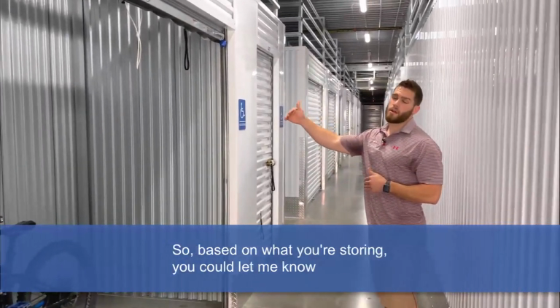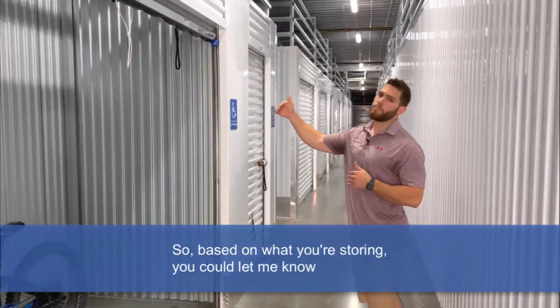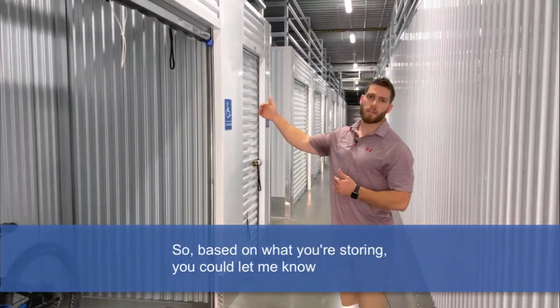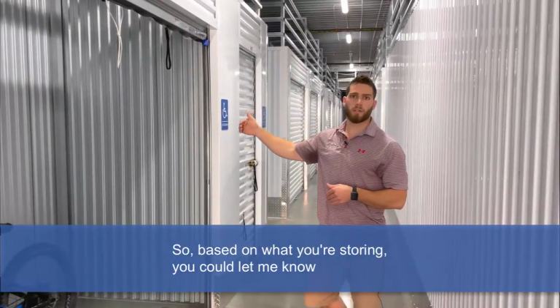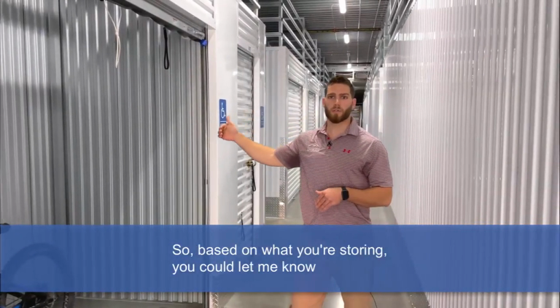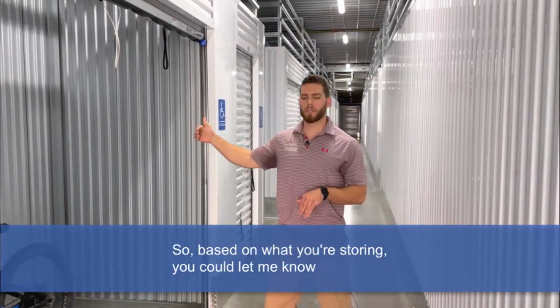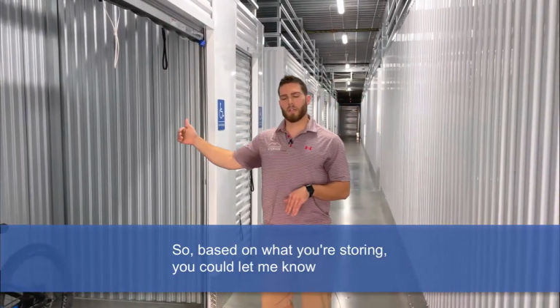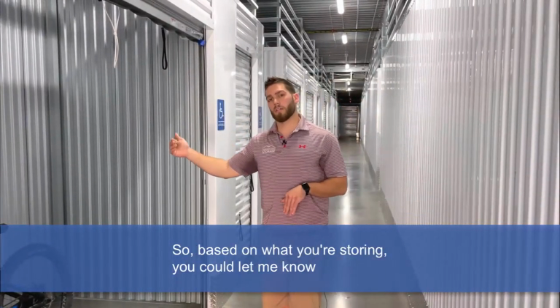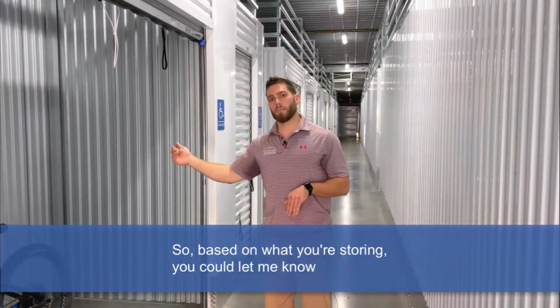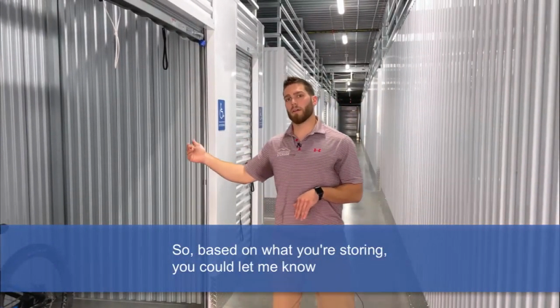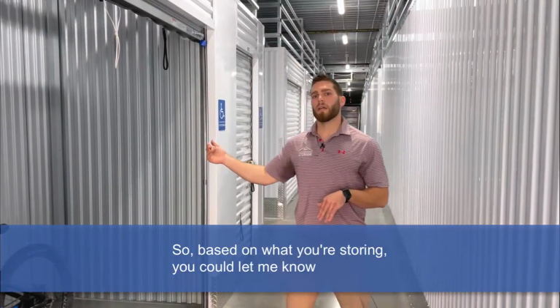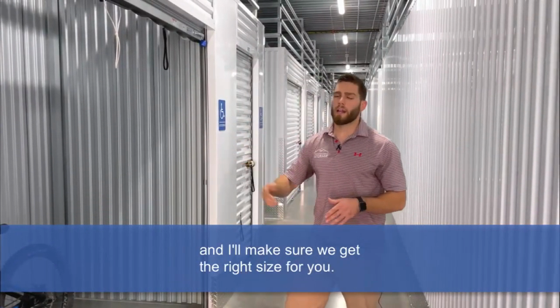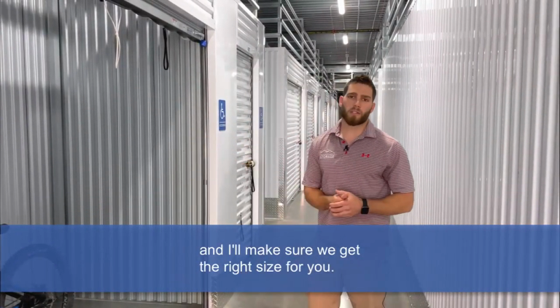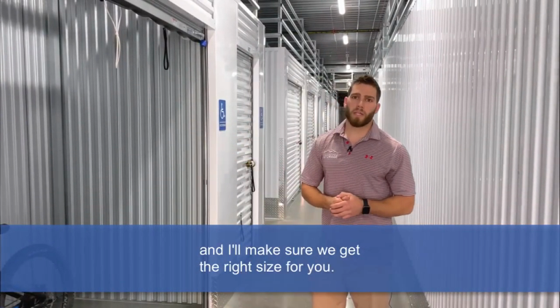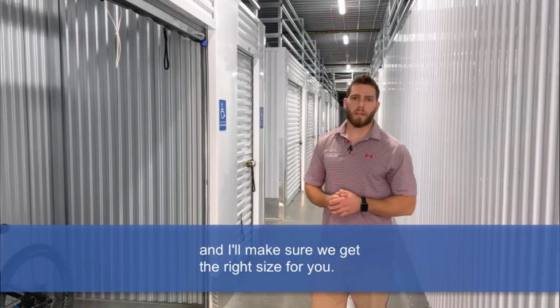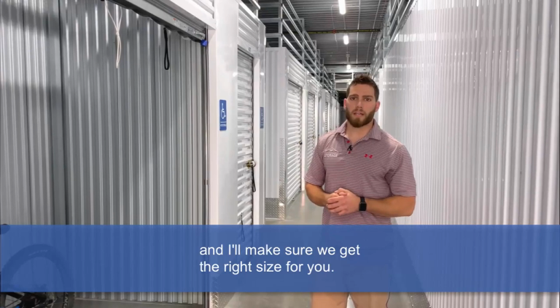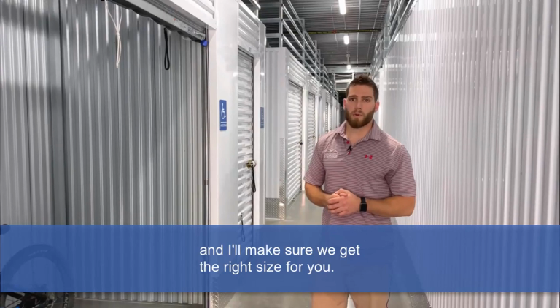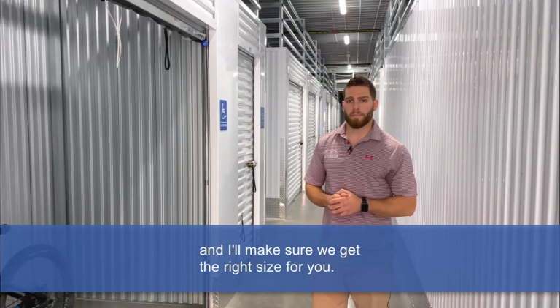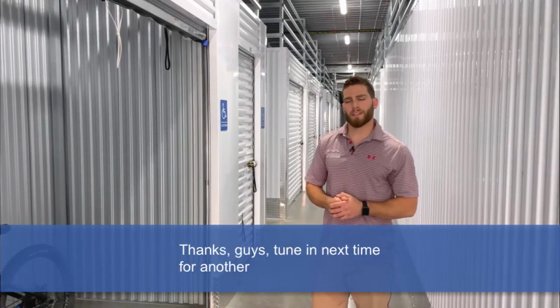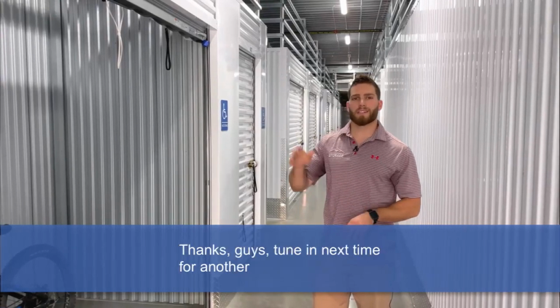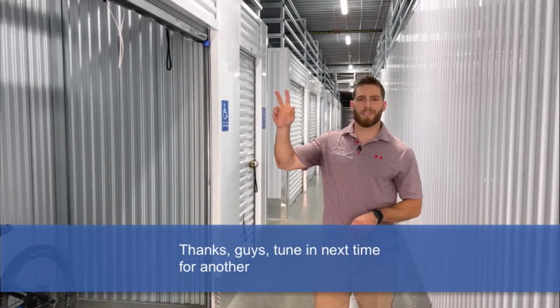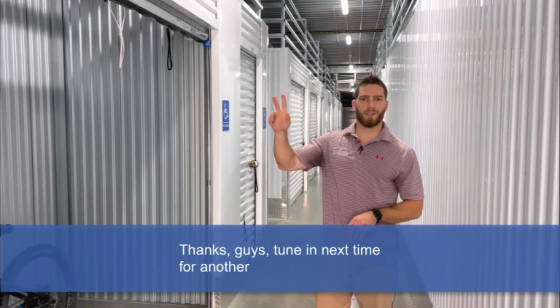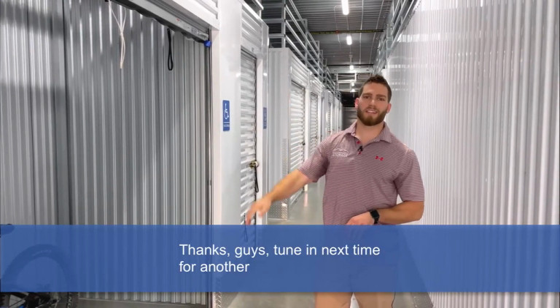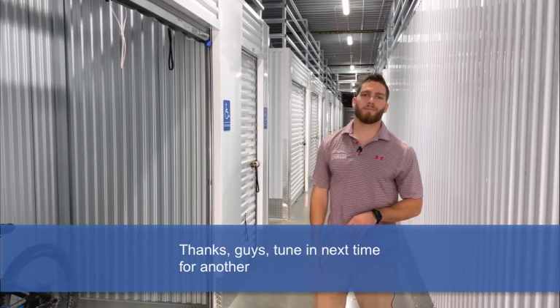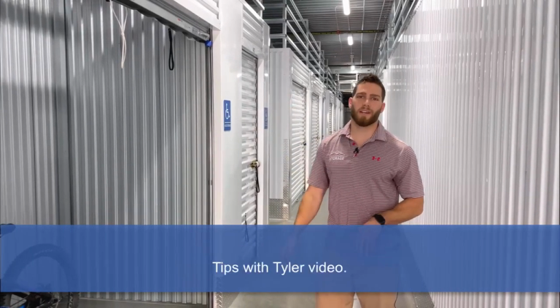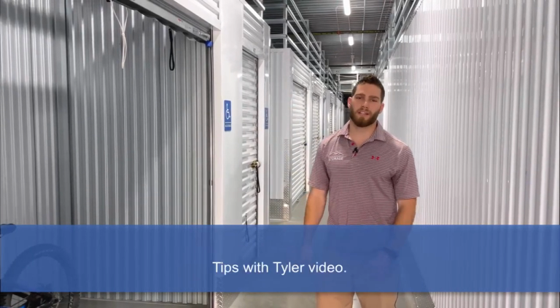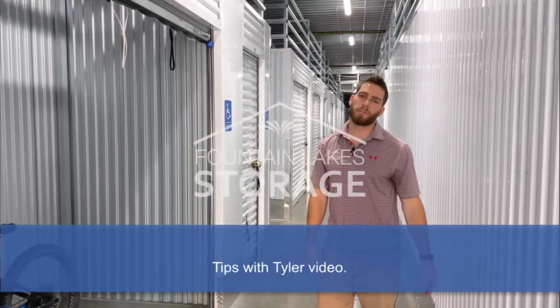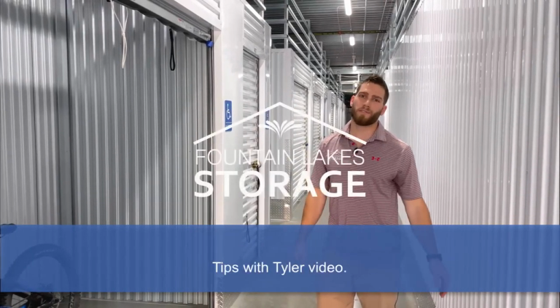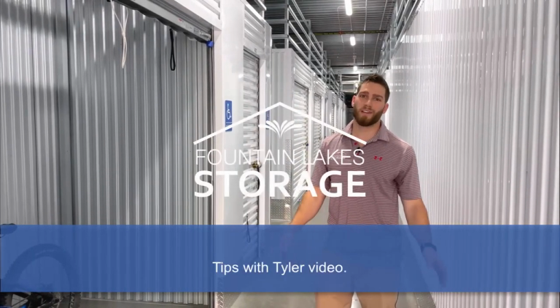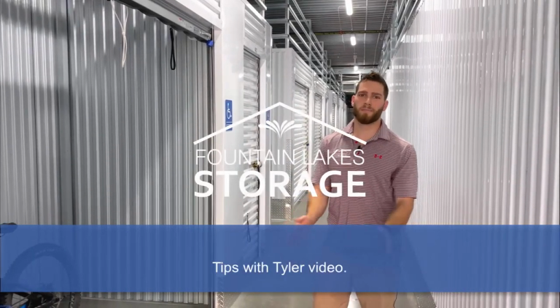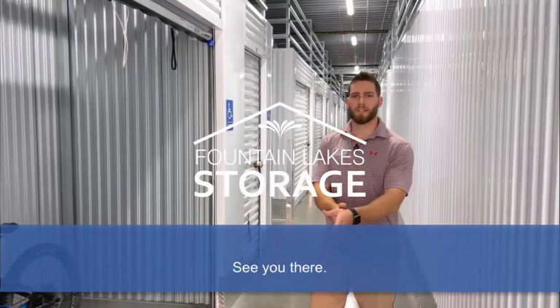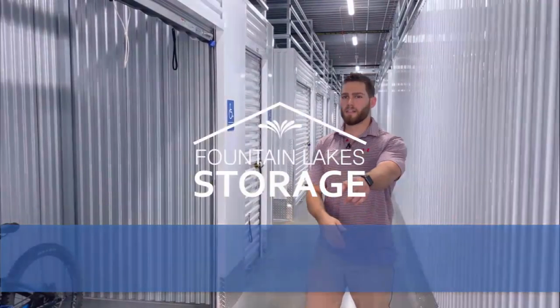So based on what you're storing, you can let me know and I'll make sure we get the right size for you. Thanks guys — tune in next time for another Tips with Tyler video. See you there.